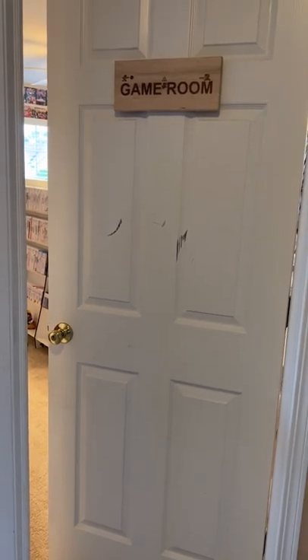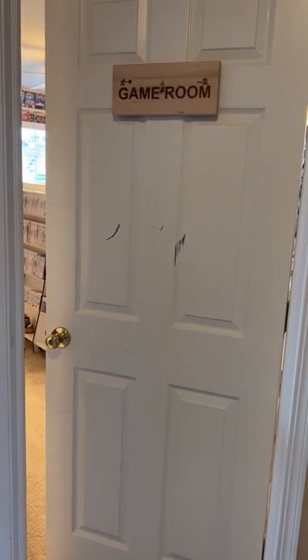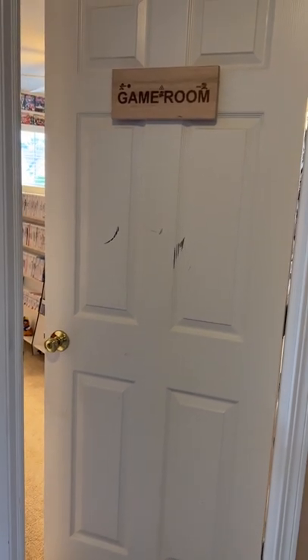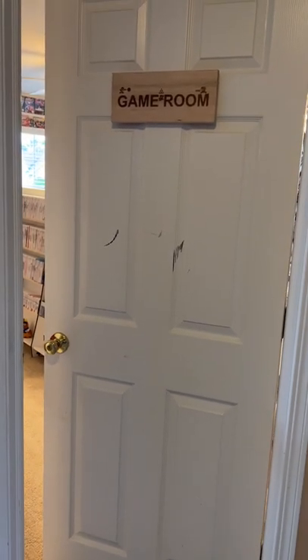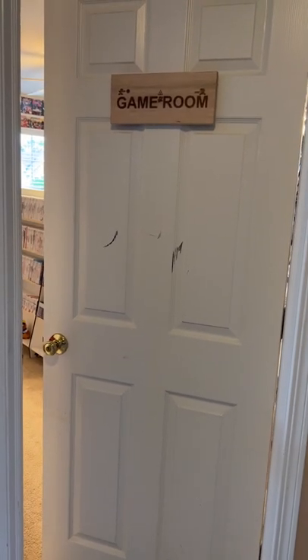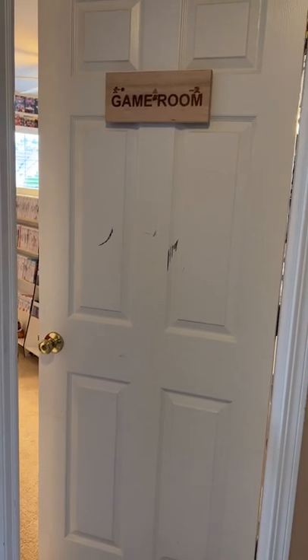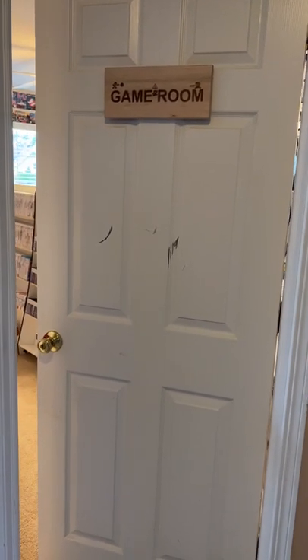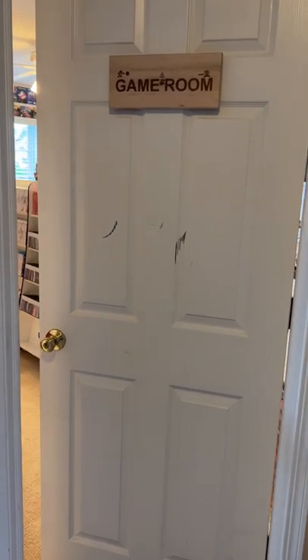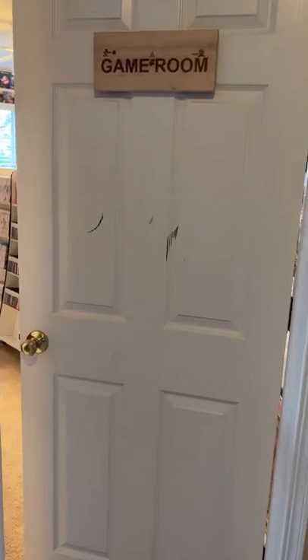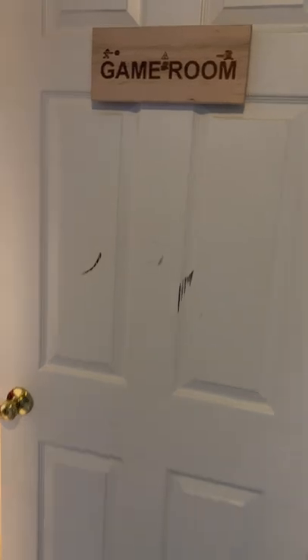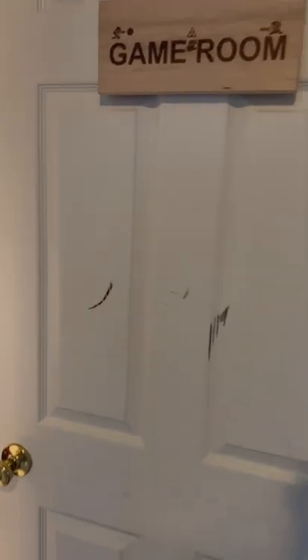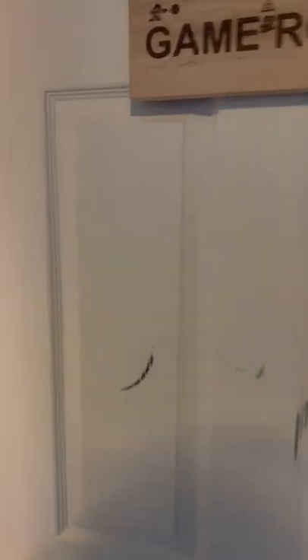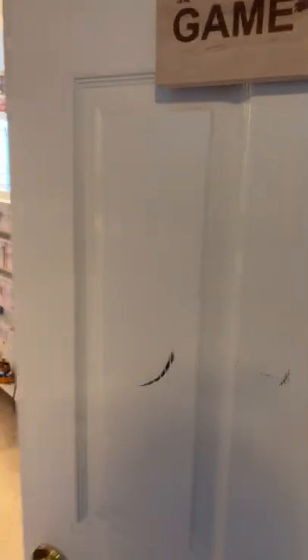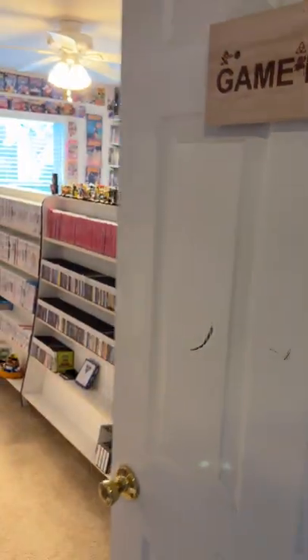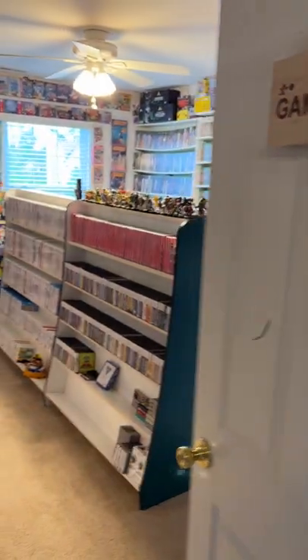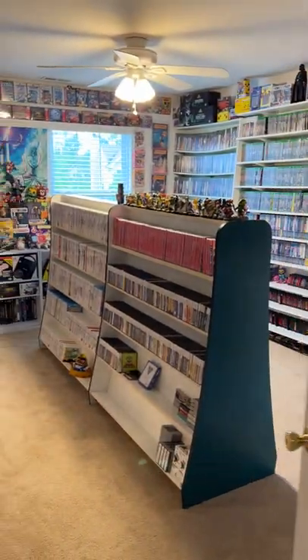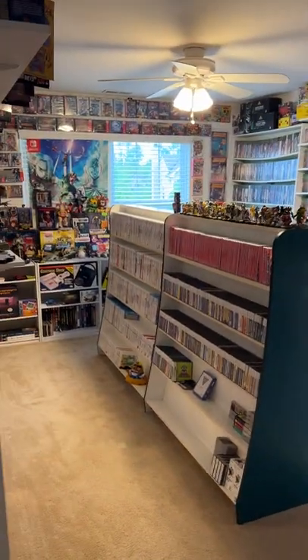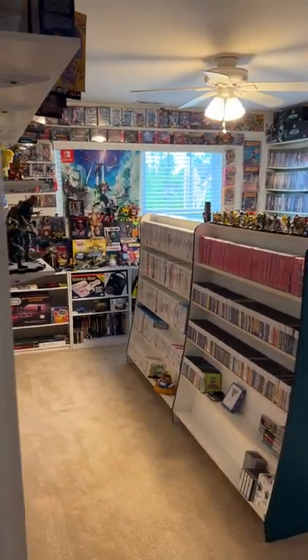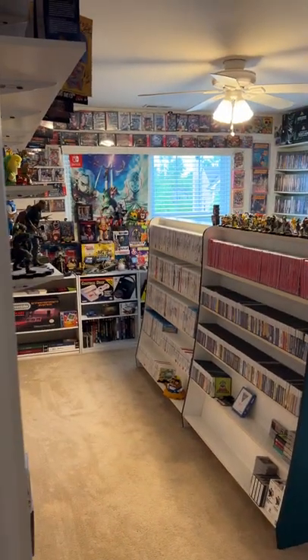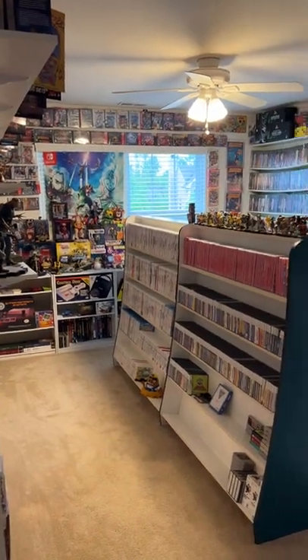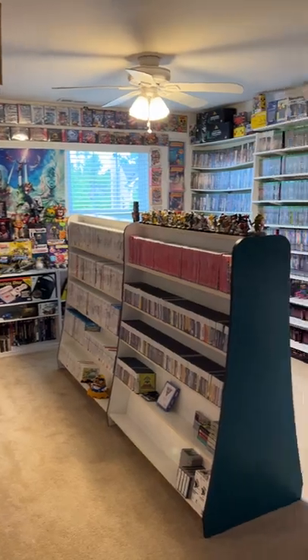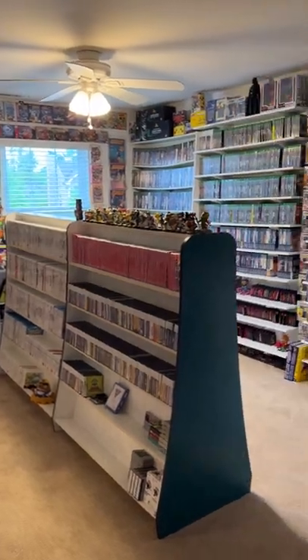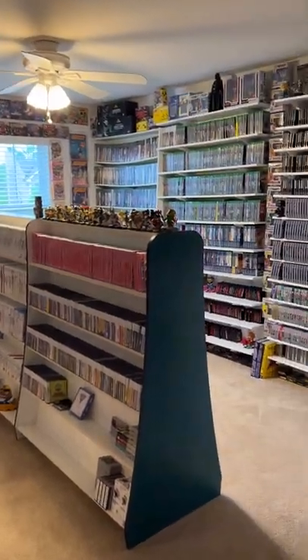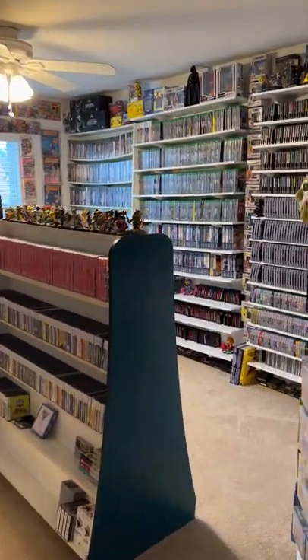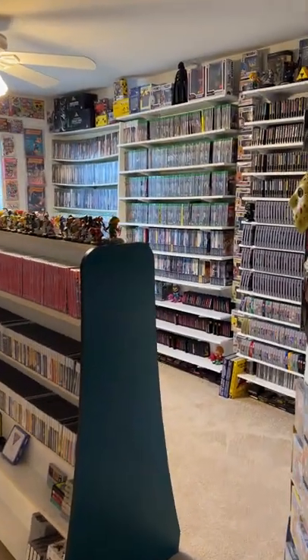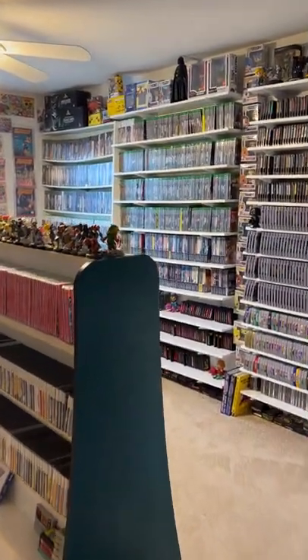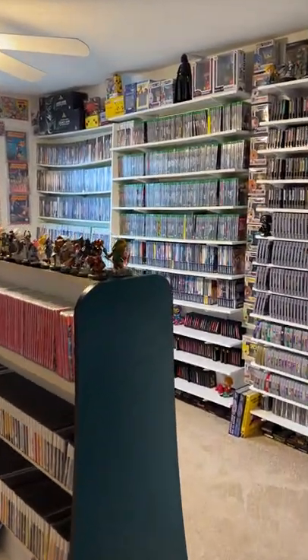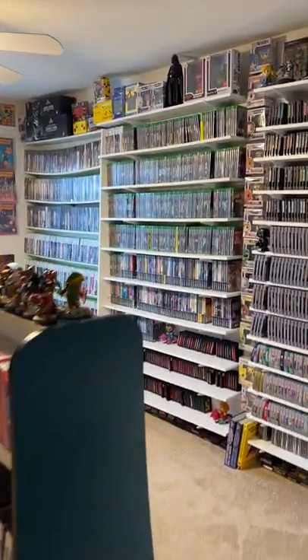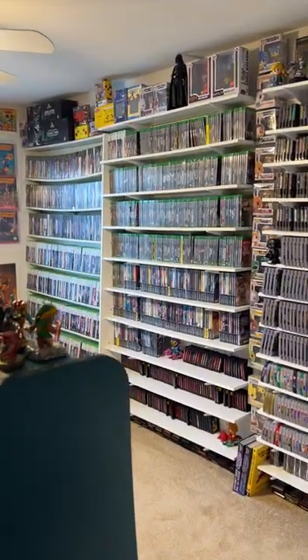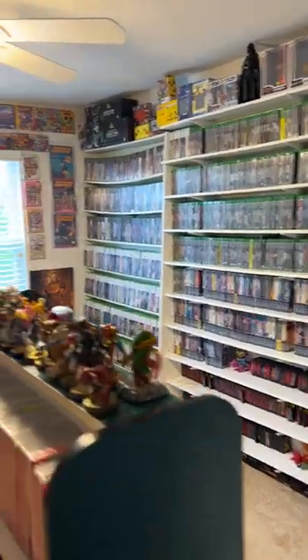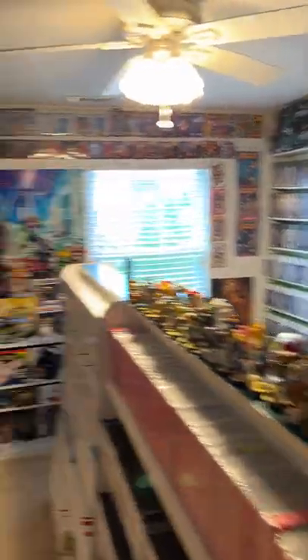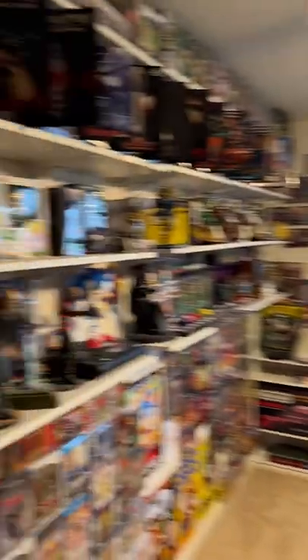I have not done a game room tour video in a while, so I thought today would be a good day to do so. This is what the room looks like when you first walk in. Lots of video games, obviously.